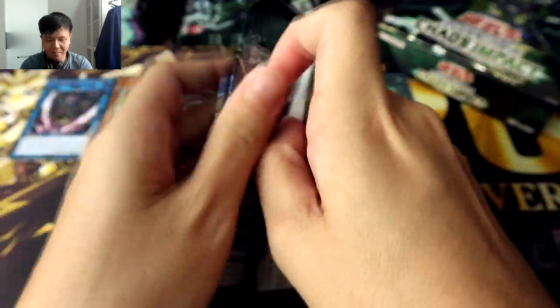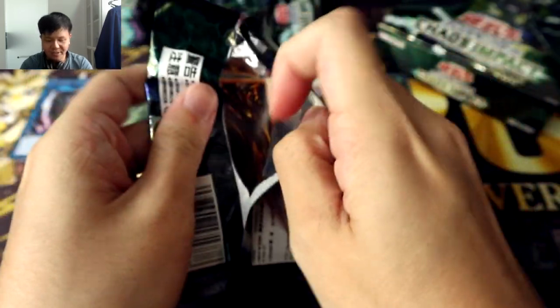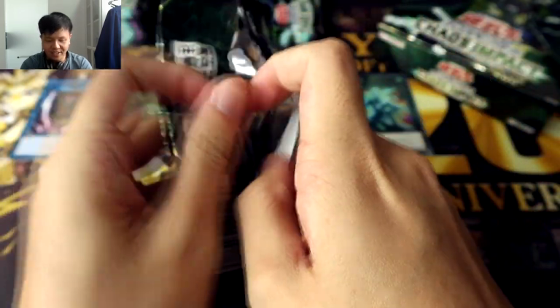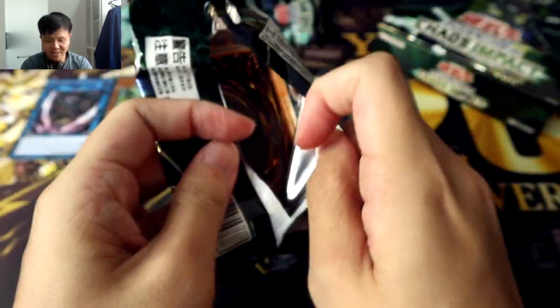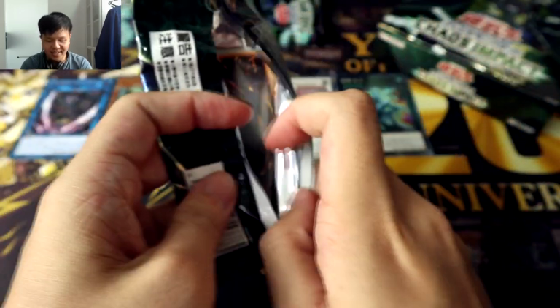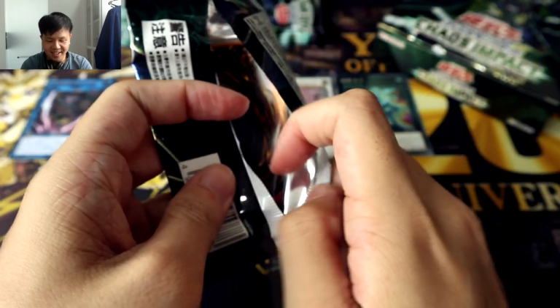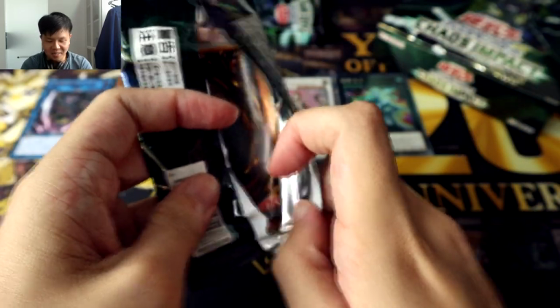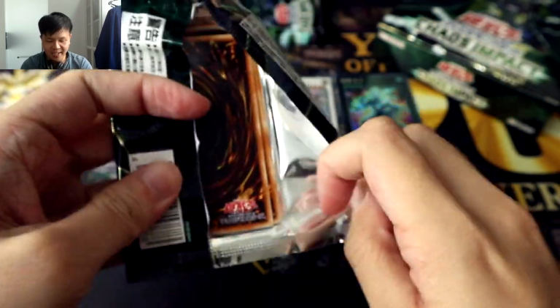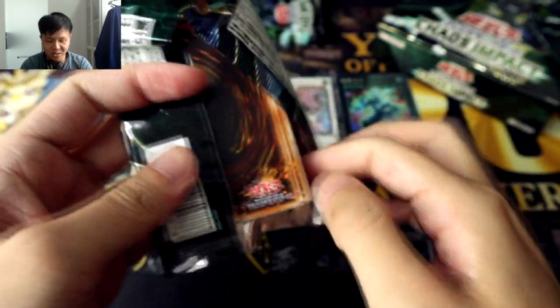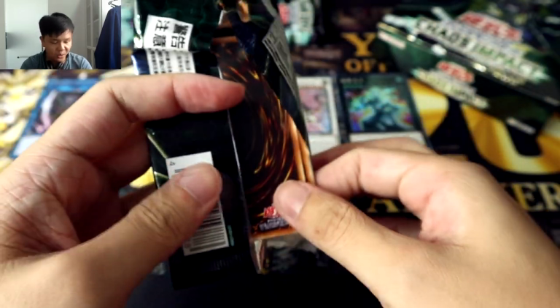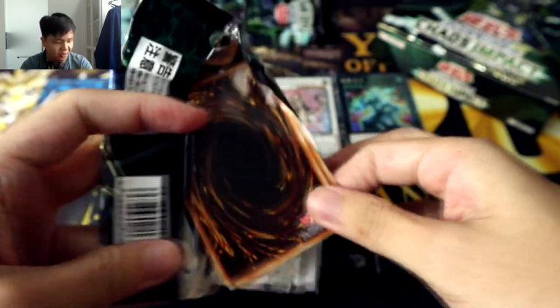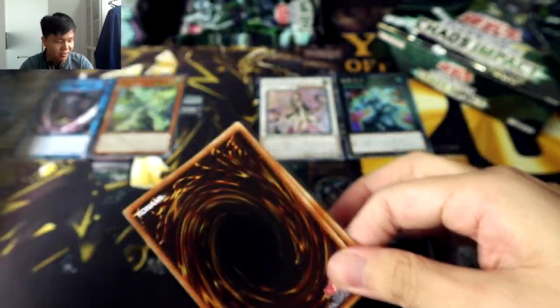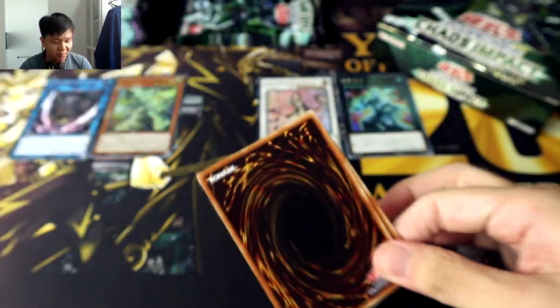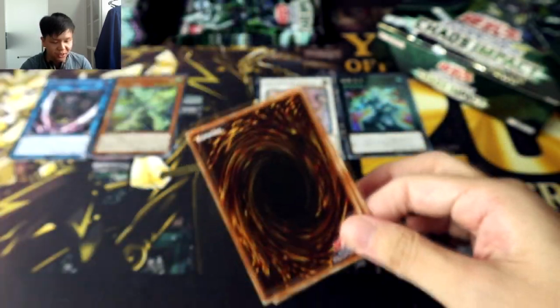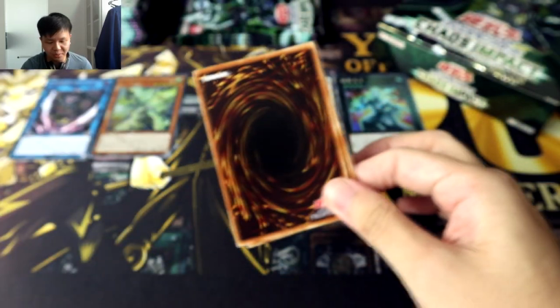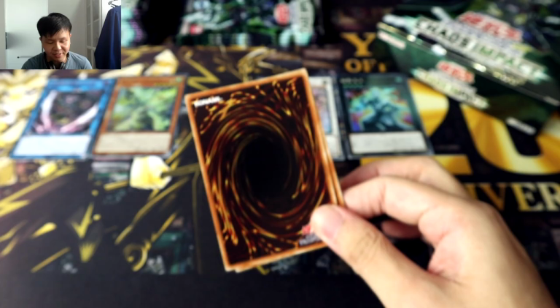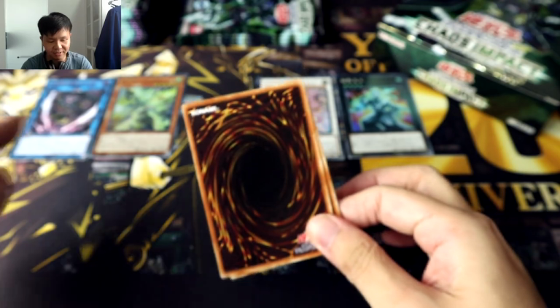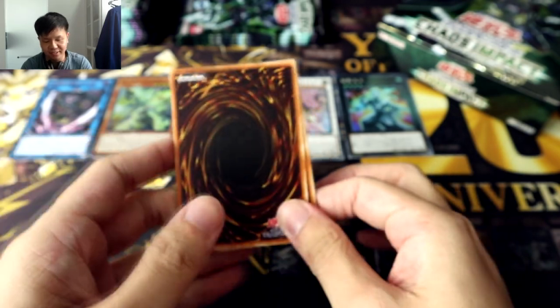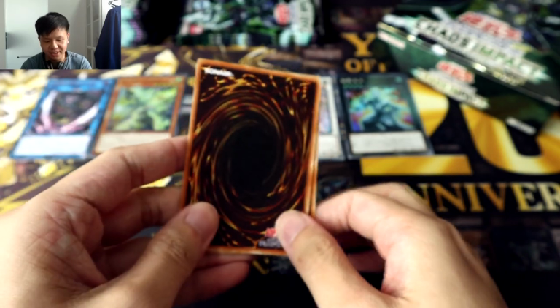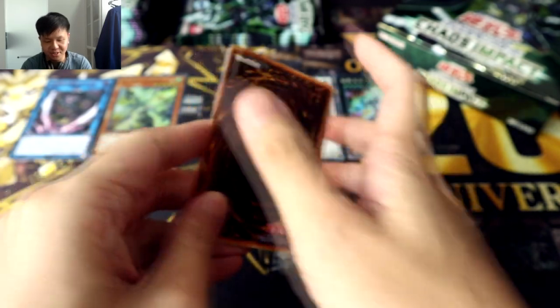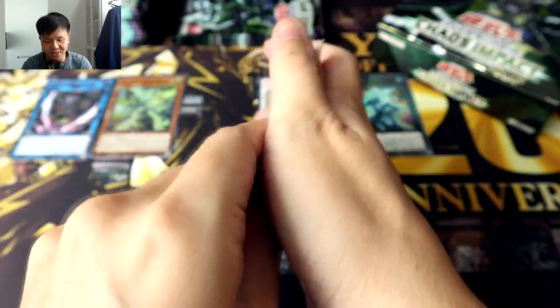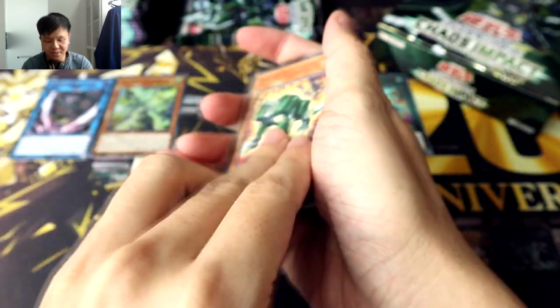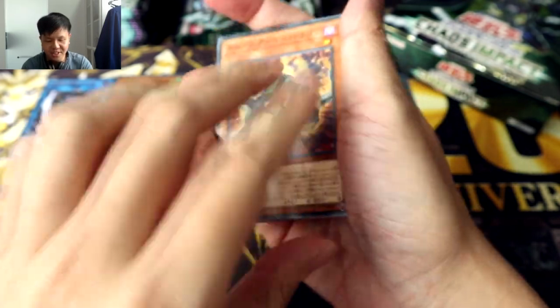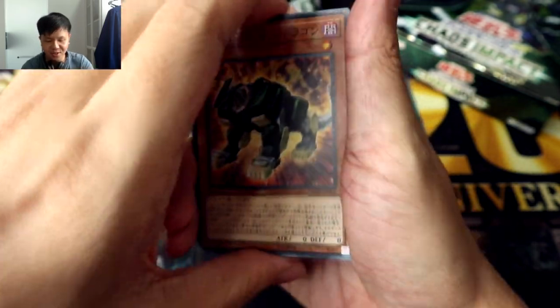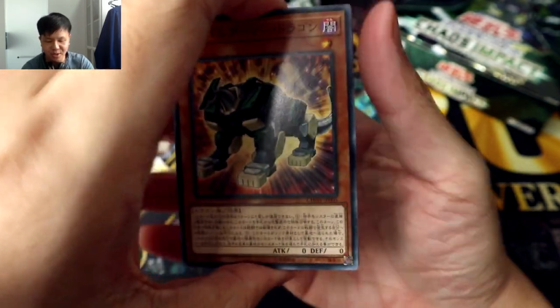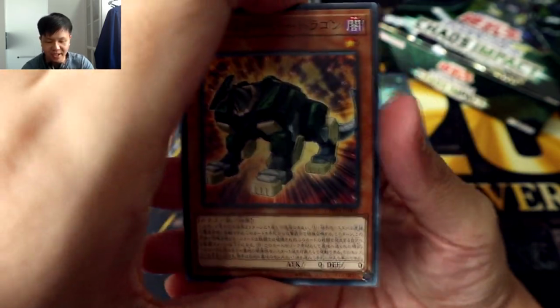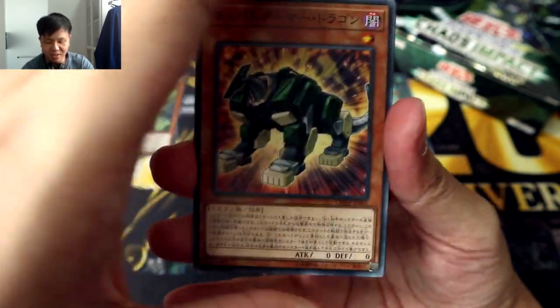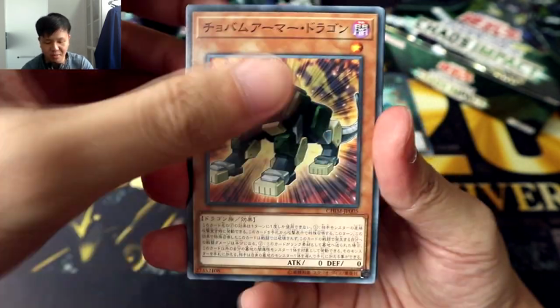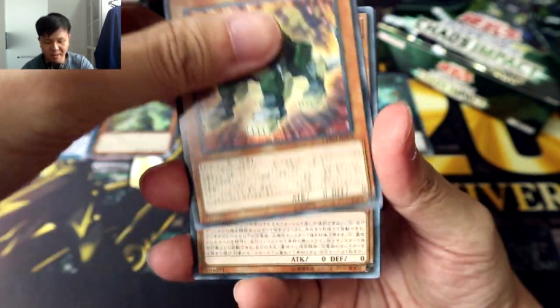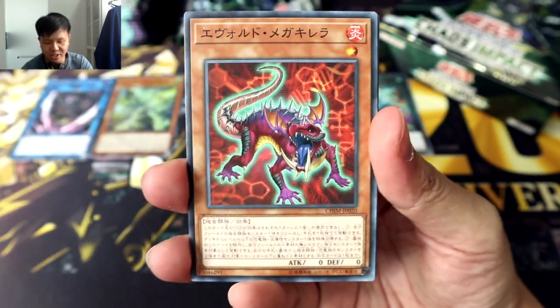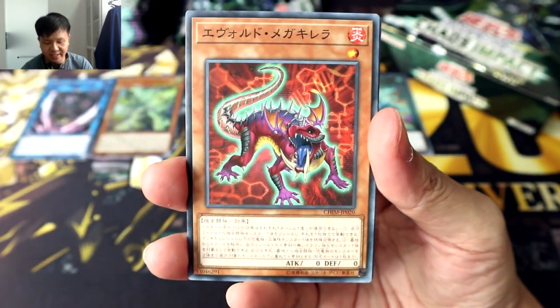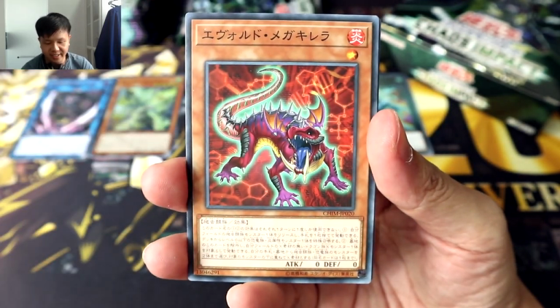Moving on to the next pack. So we've got the blue God, we've got the final God, so we just need a red one now. Chobam Armor Dragon again.